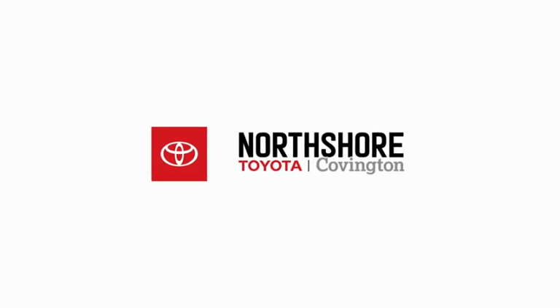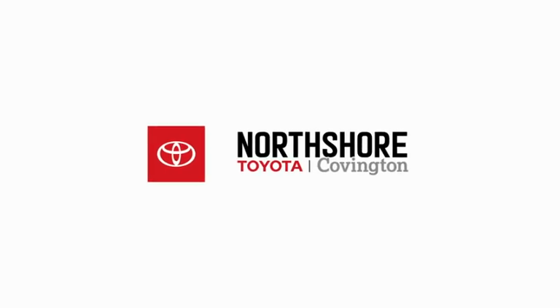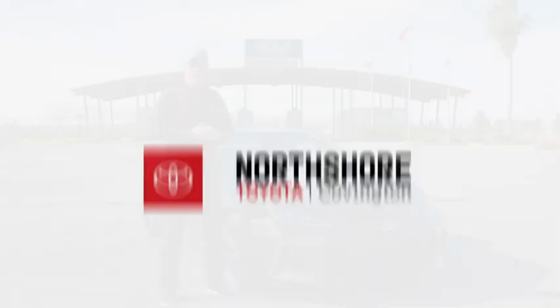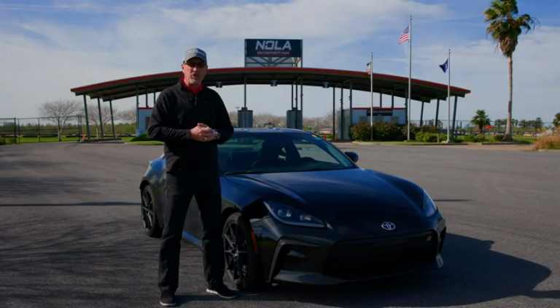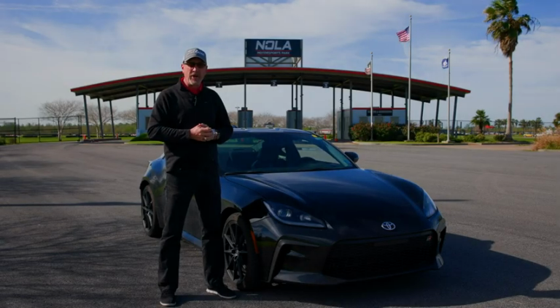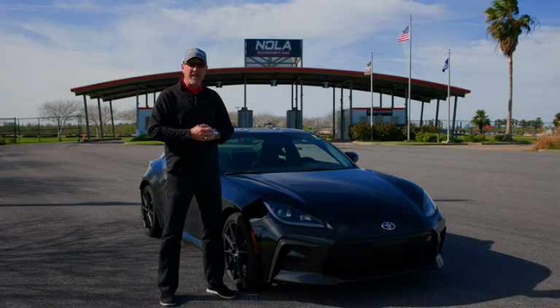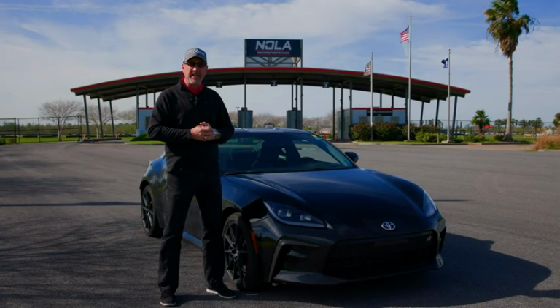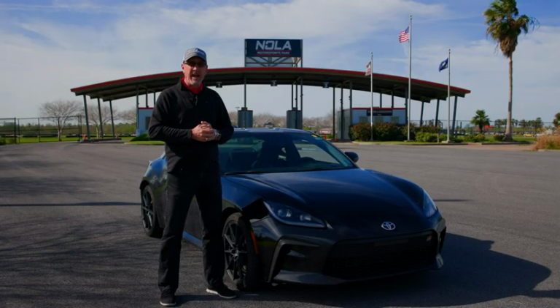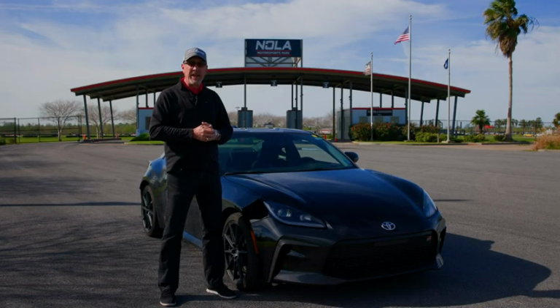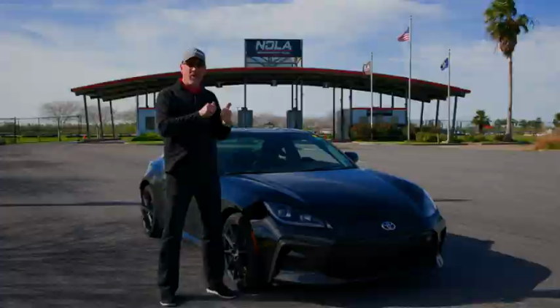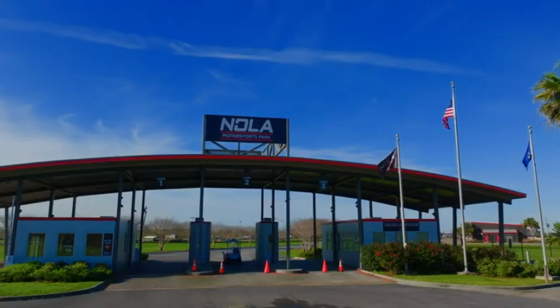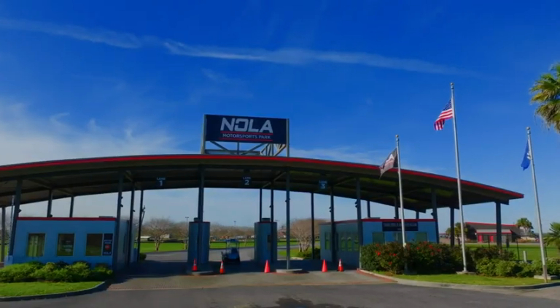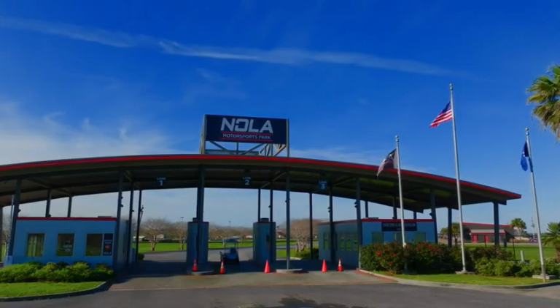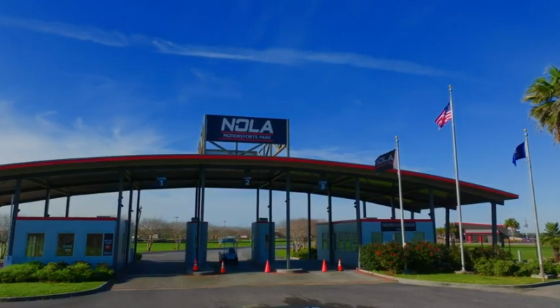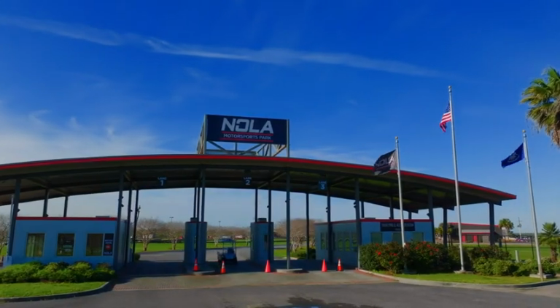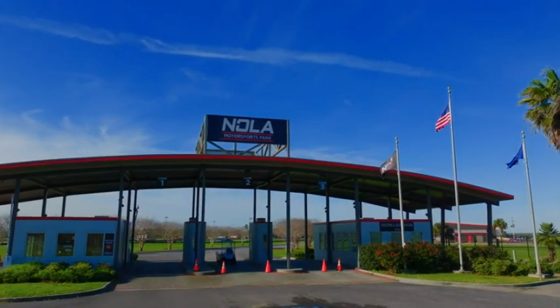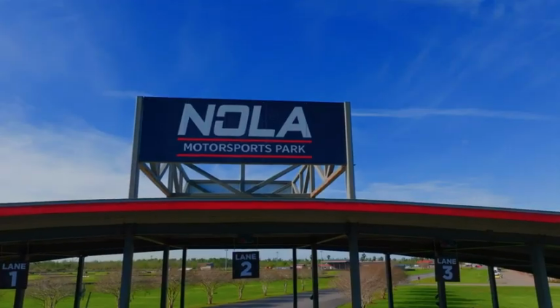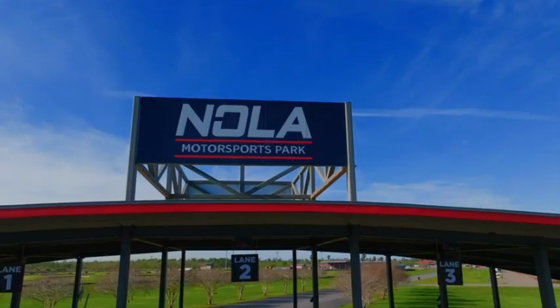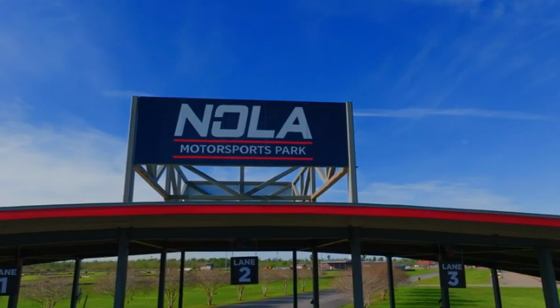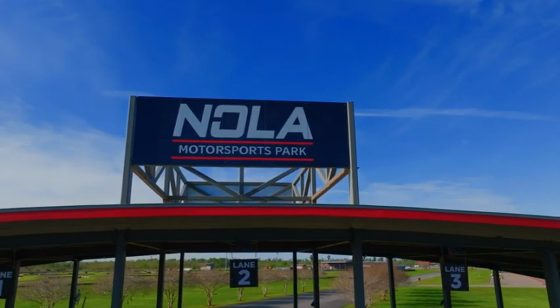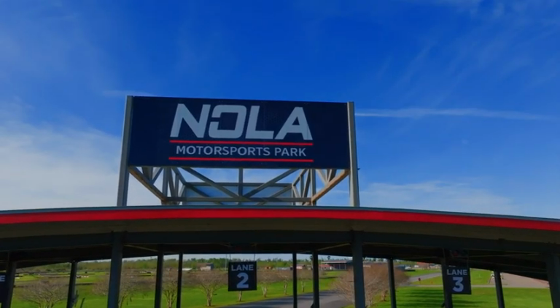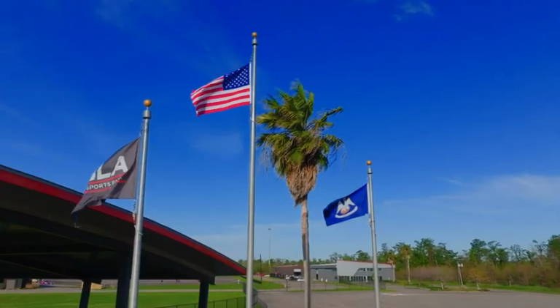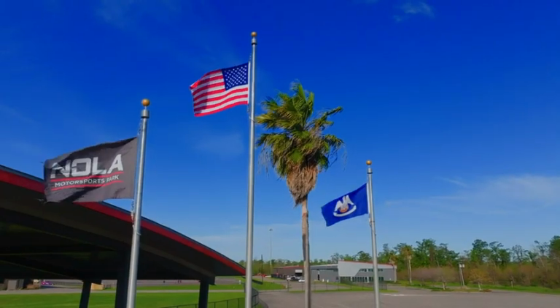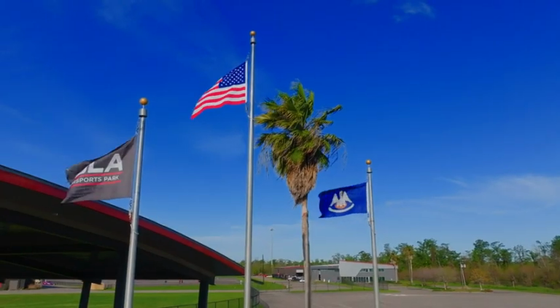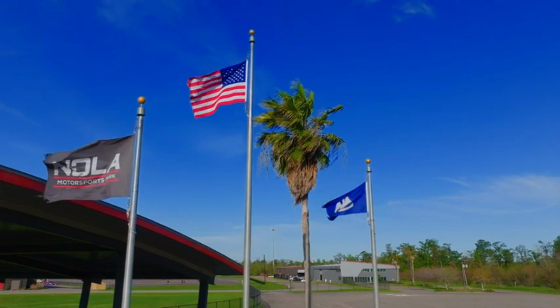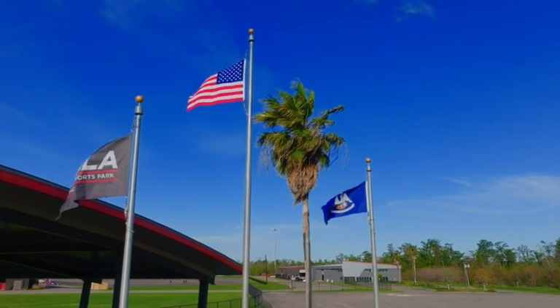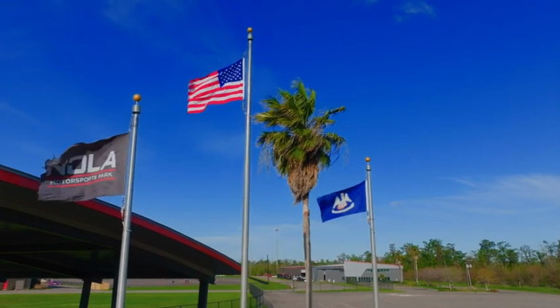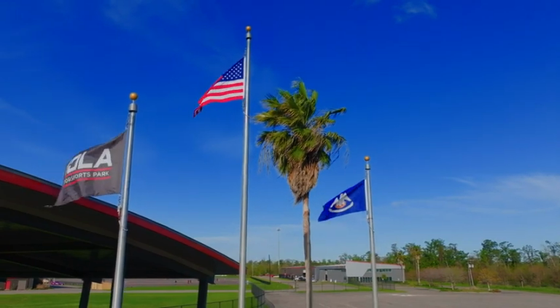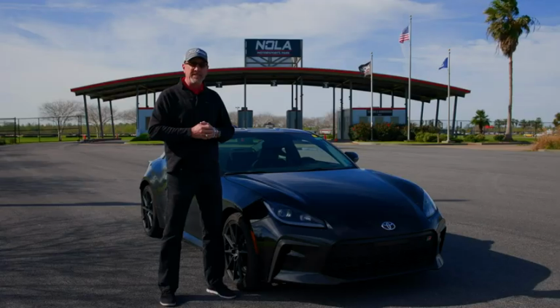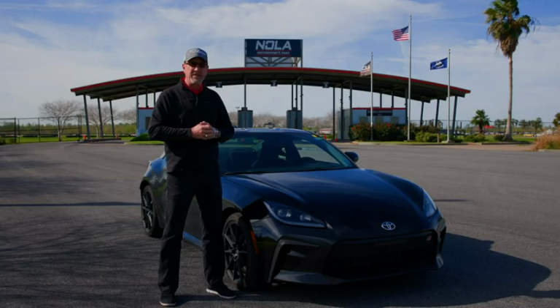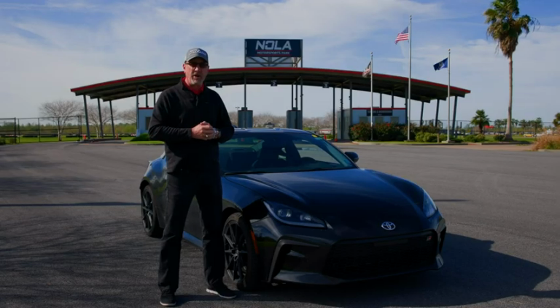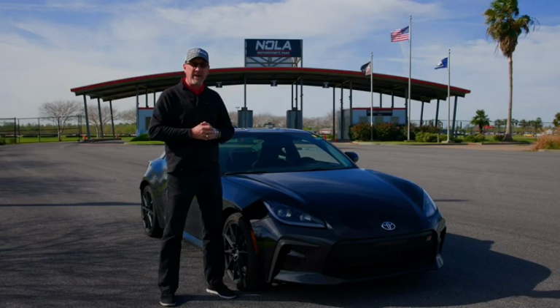Hey guys, it's Andrew at North Shore Toyota in Covington. I'm here today at Nola Motorsports Park with my GR86, running the track with NASA — that's the National Auto Sport Association. We're going to put her through her paces and see what she's really made of.